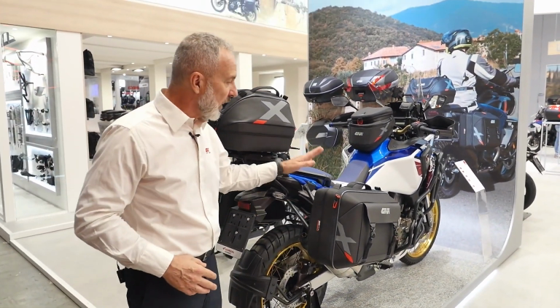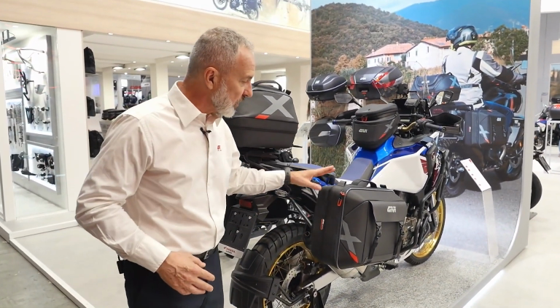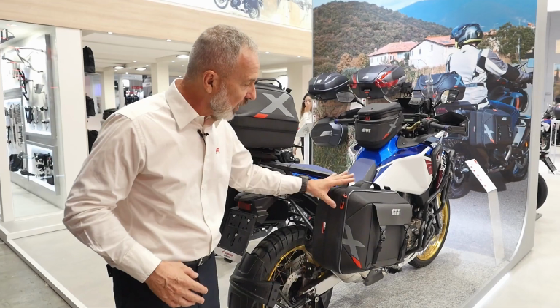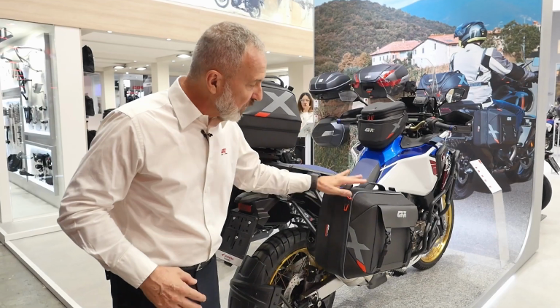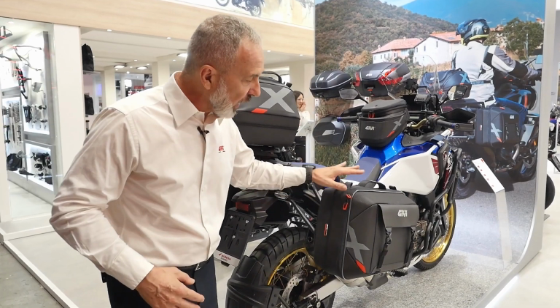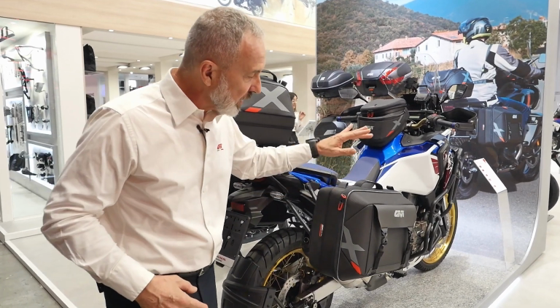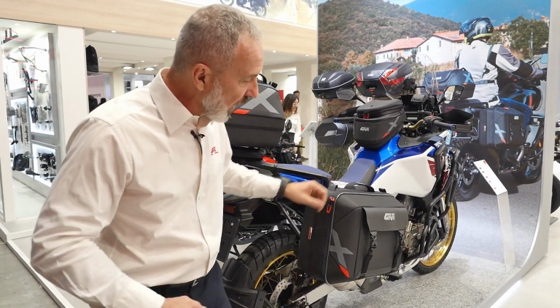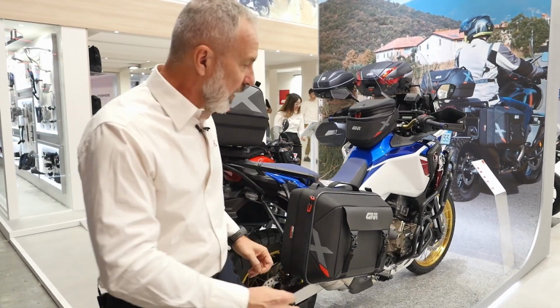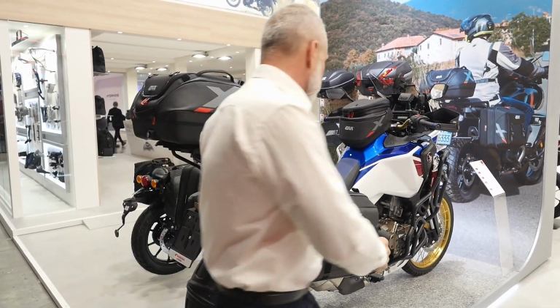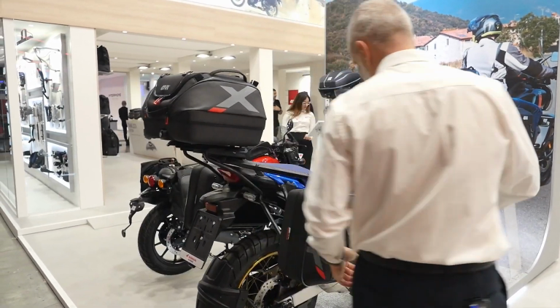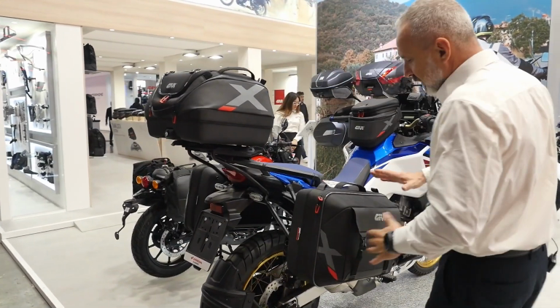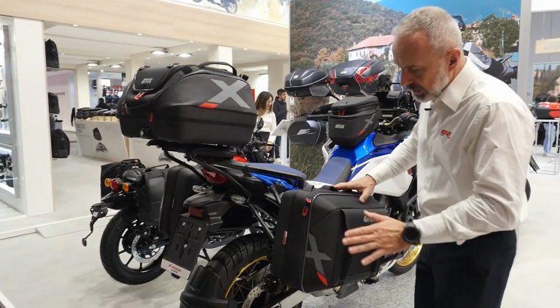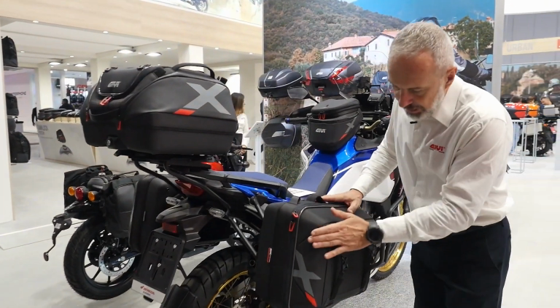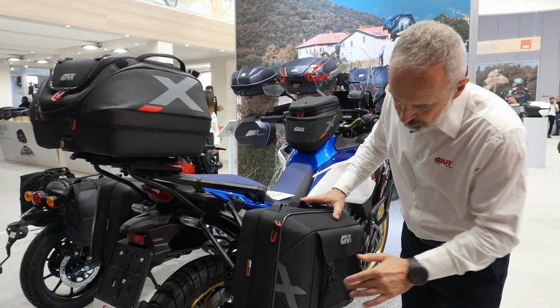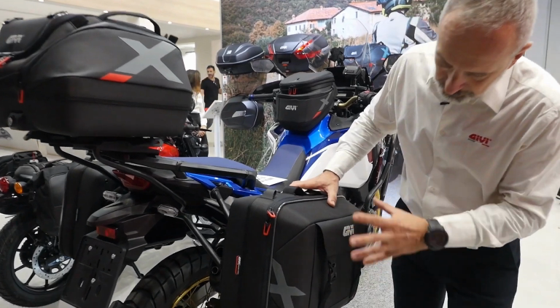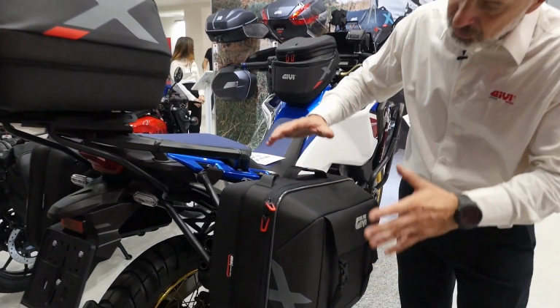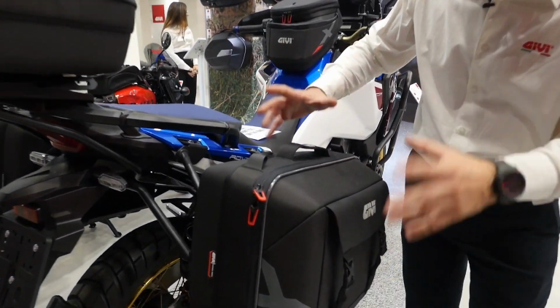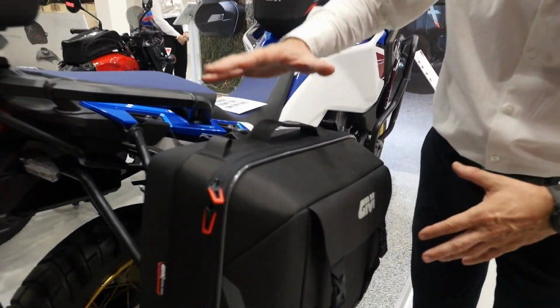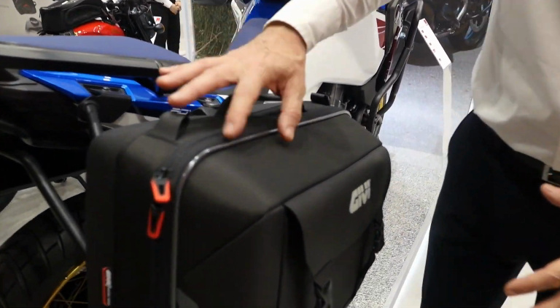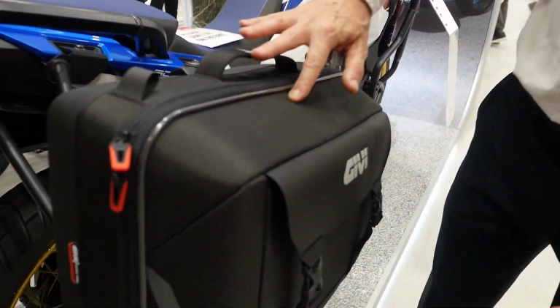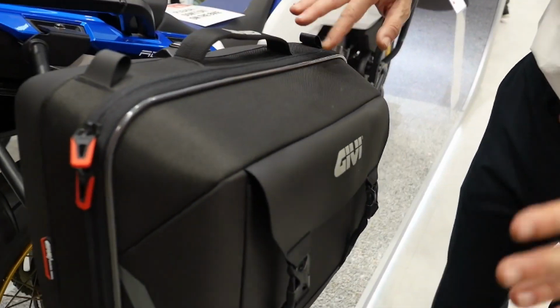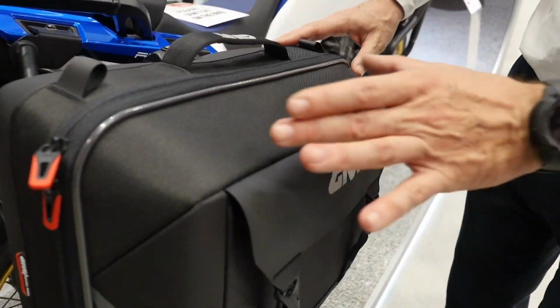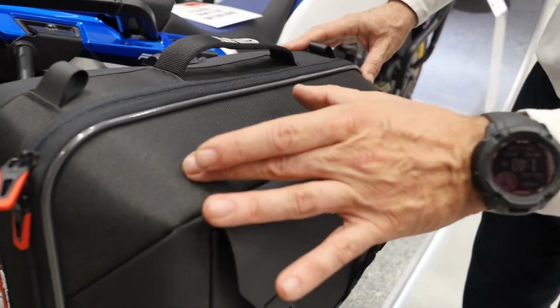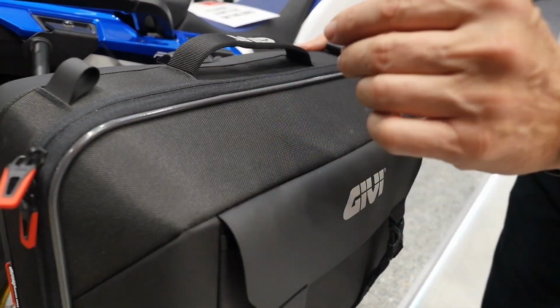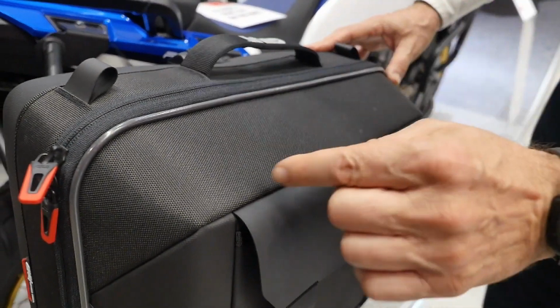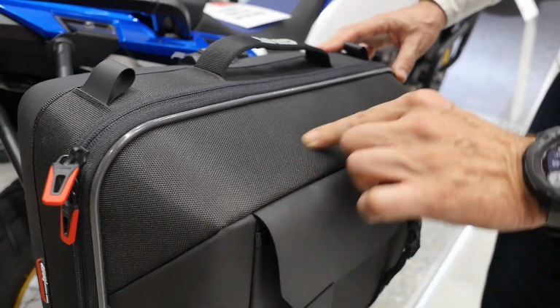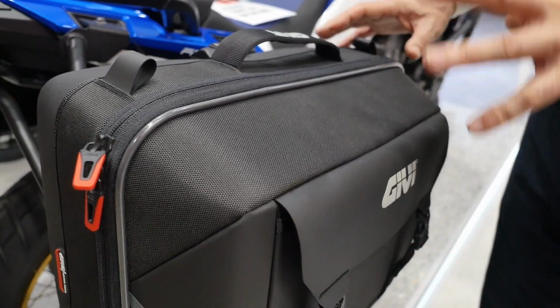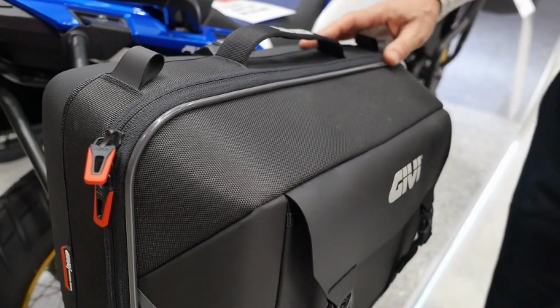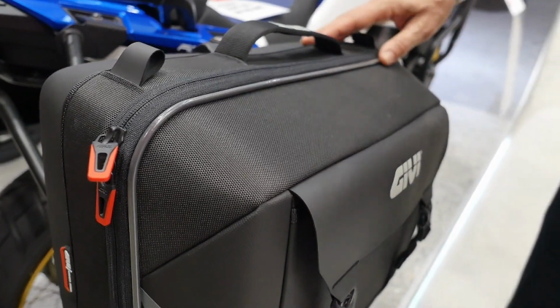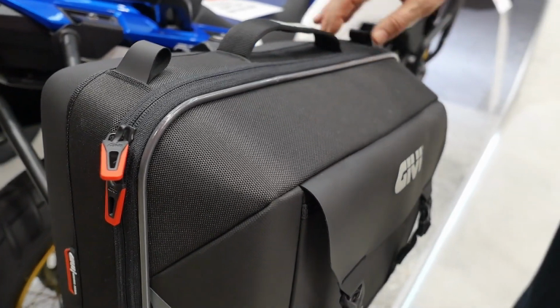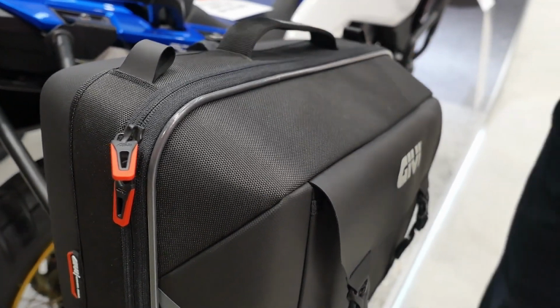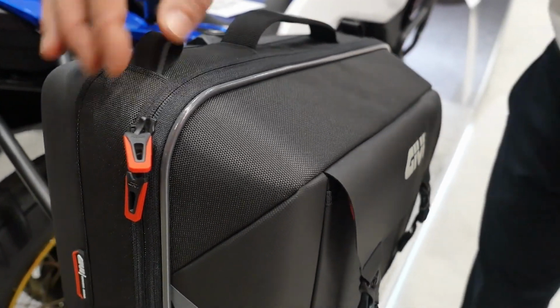As you can see here, beautiful lines. We have details in very precious materials: Hypalone, Eva, and a very nice texture polyester — all high quality.